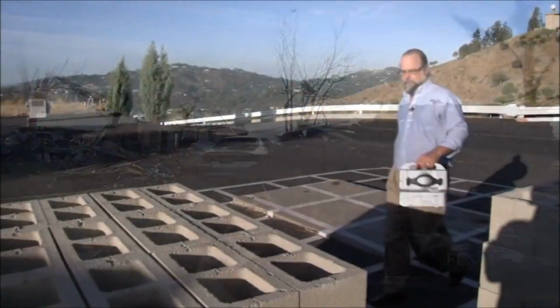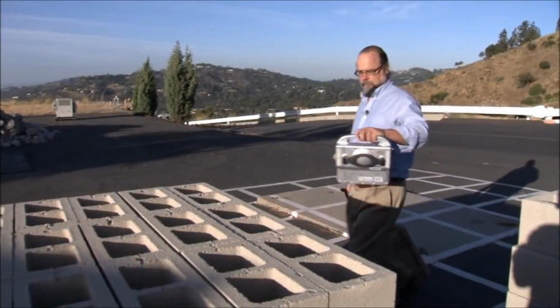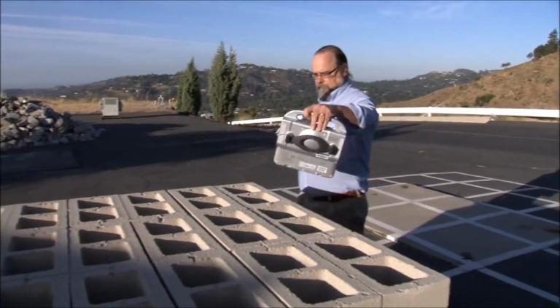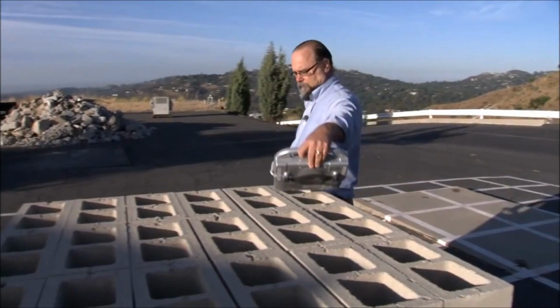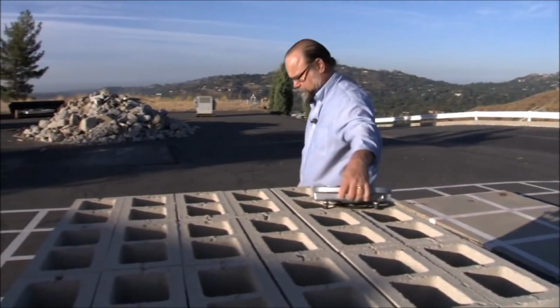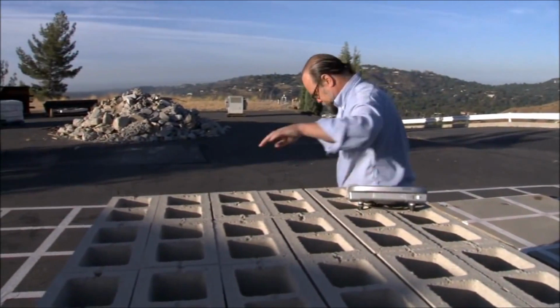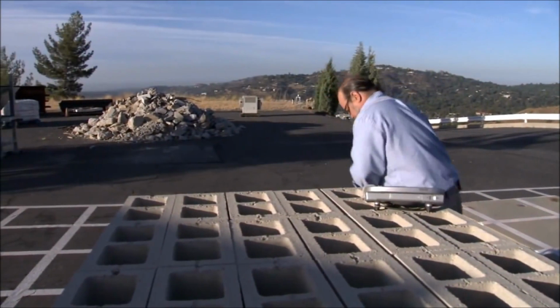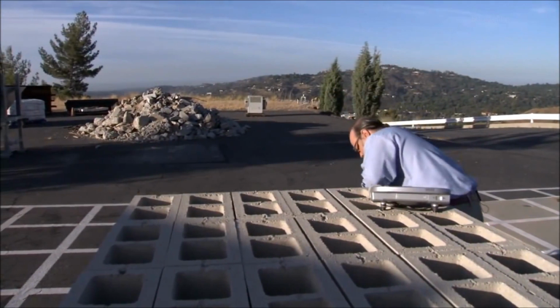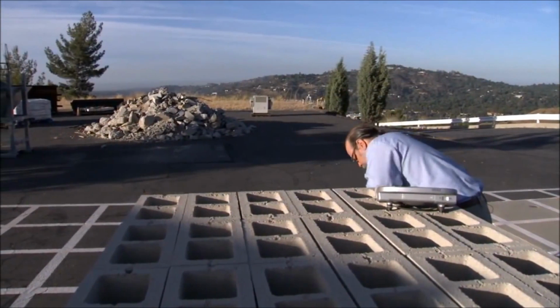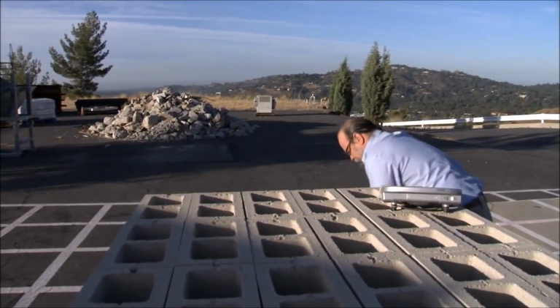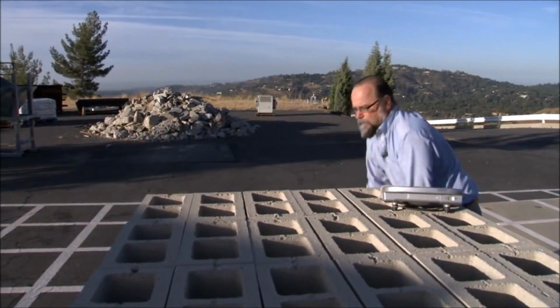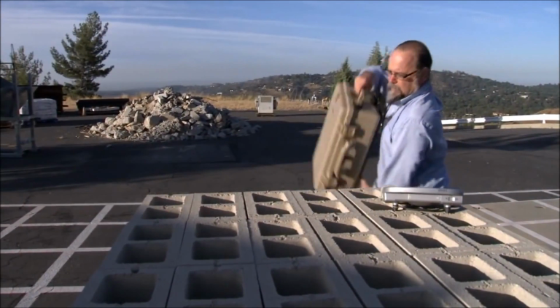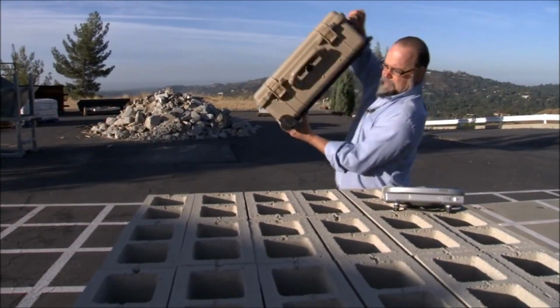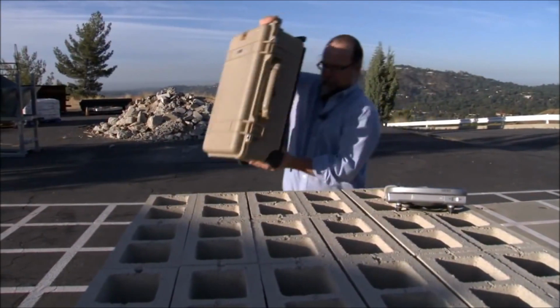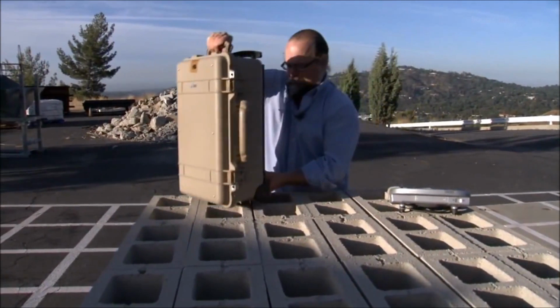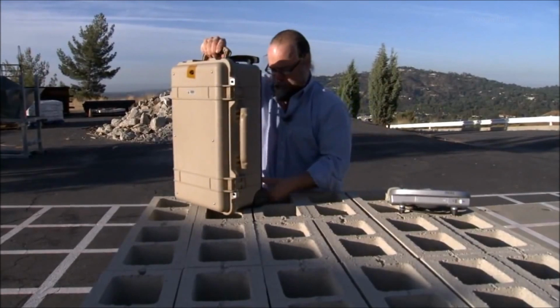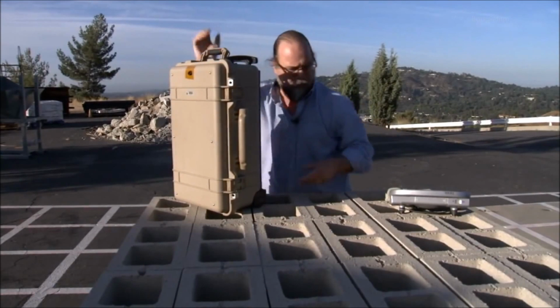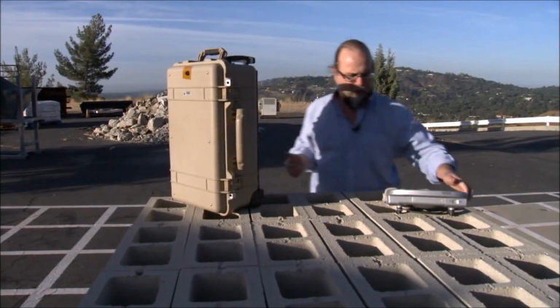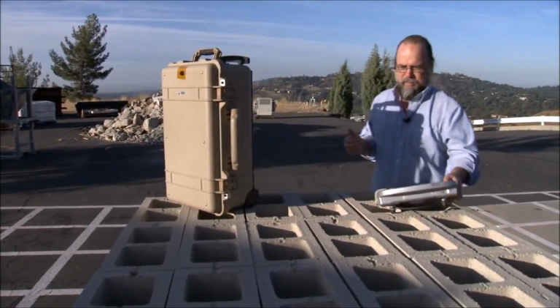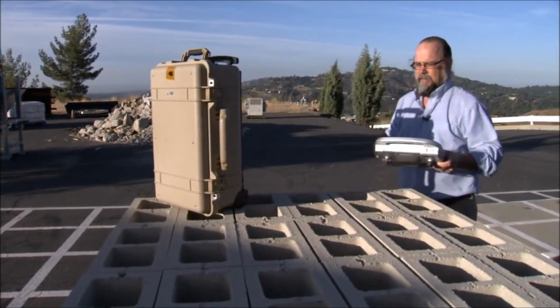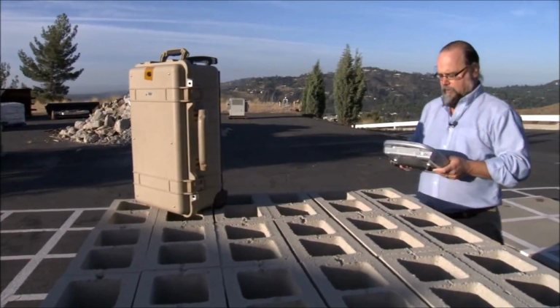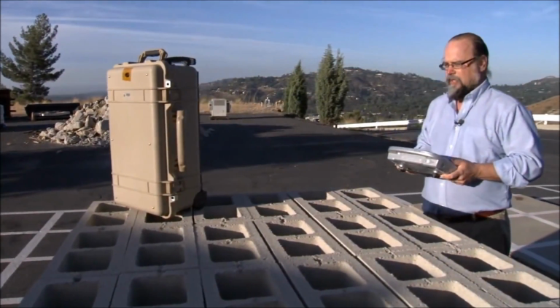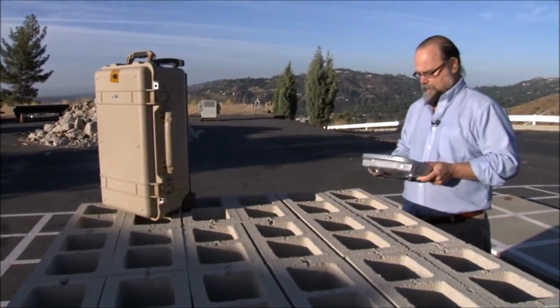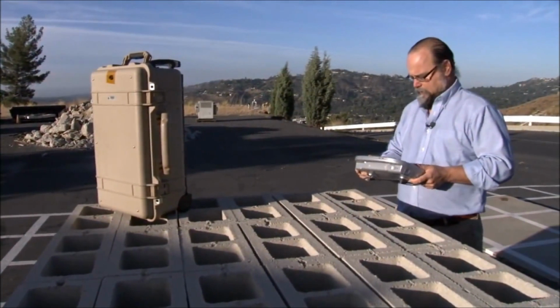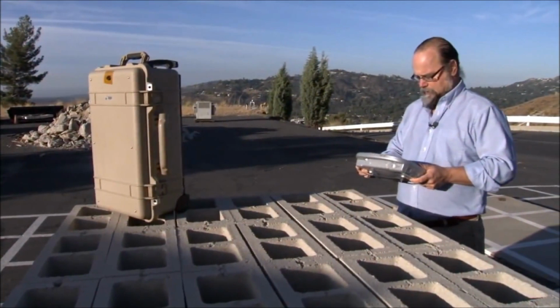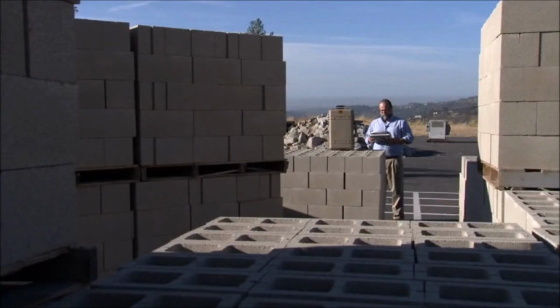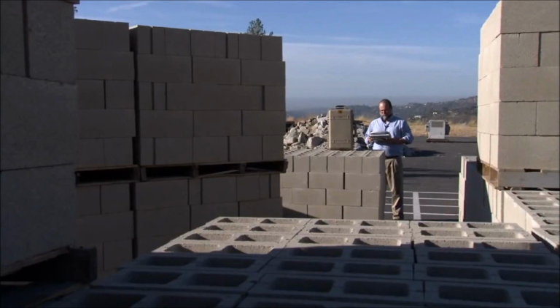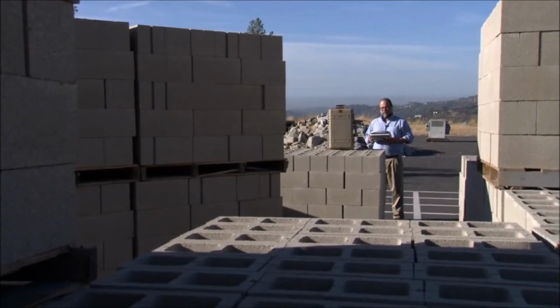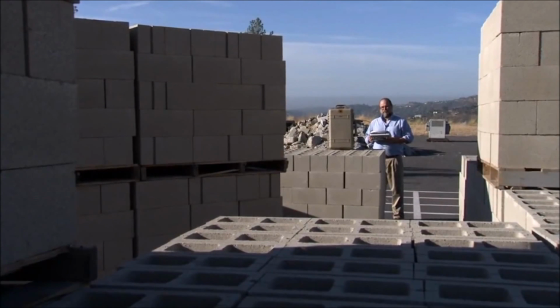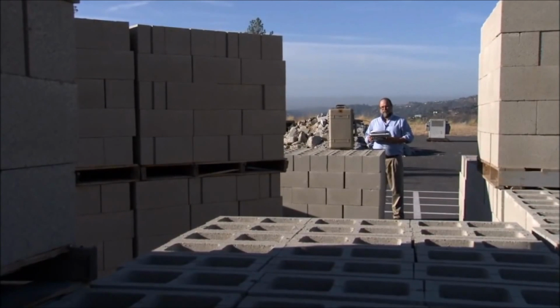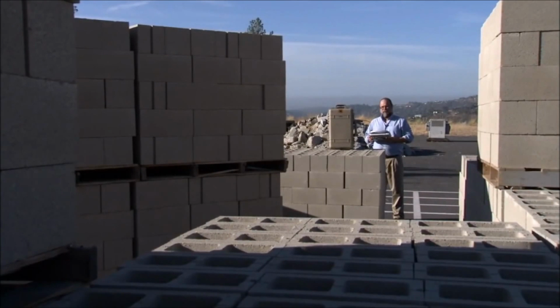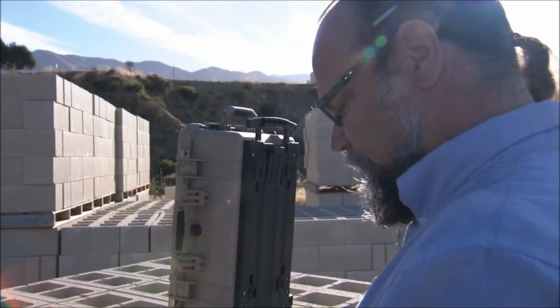The whole unit itself weighs less than 20 pounds and will be able to be hand carried. It fits in overhead compartments of aircraft. It fits in the trunk of a car. It's very portable and will be easy to use. This is probably the greatest advance in the last 30 years.